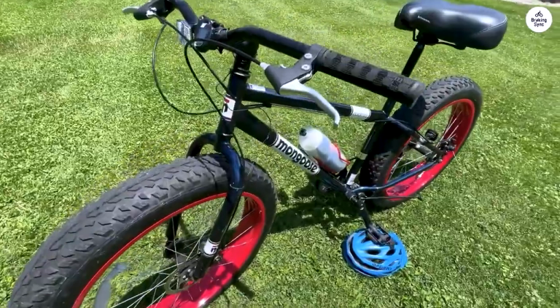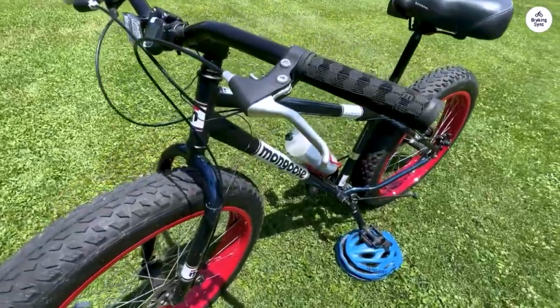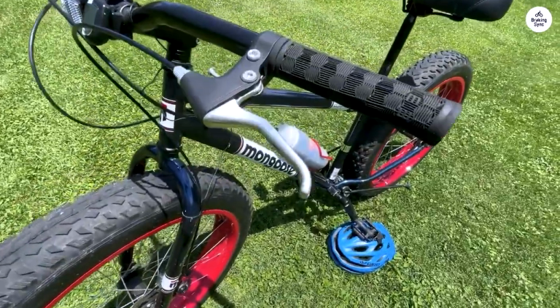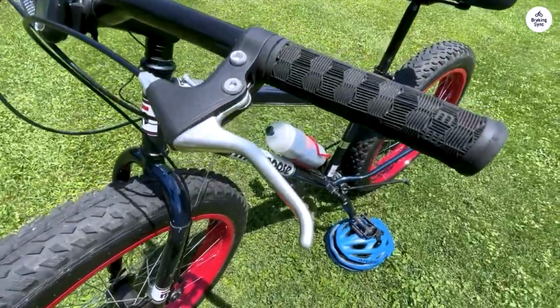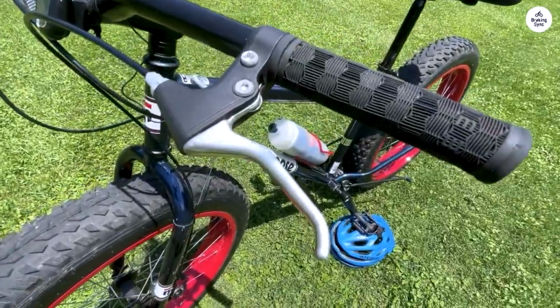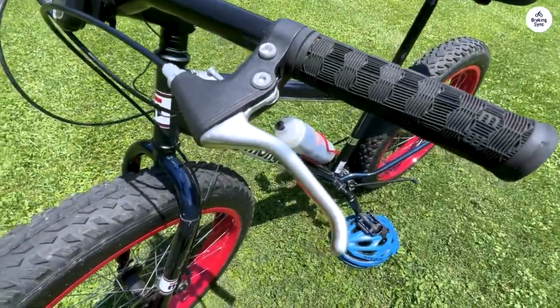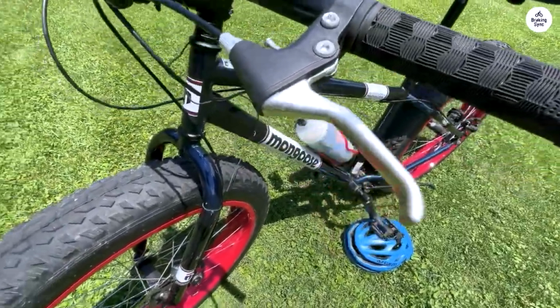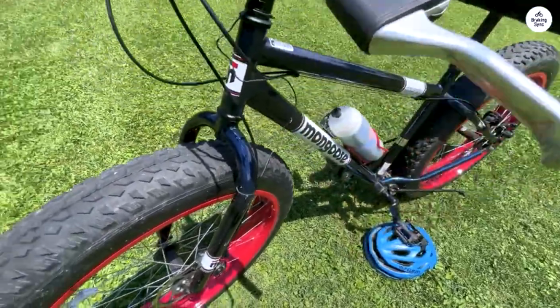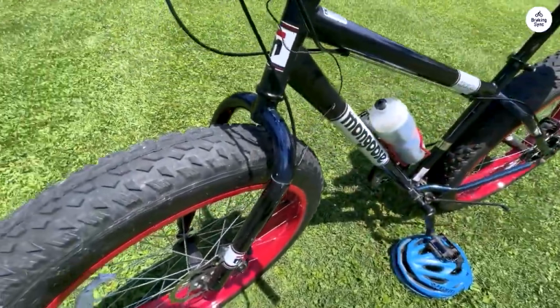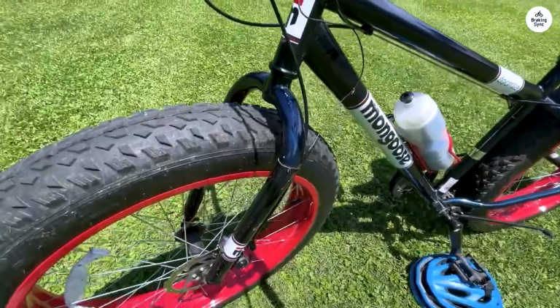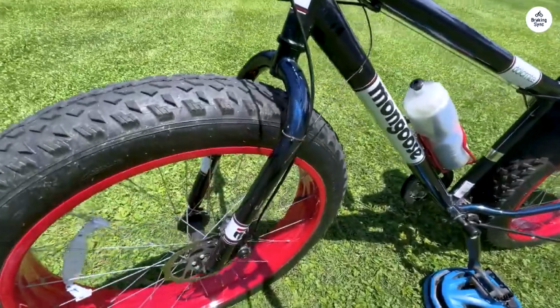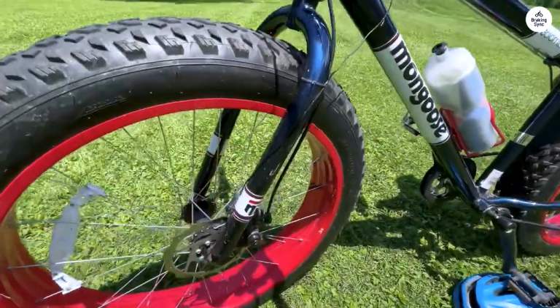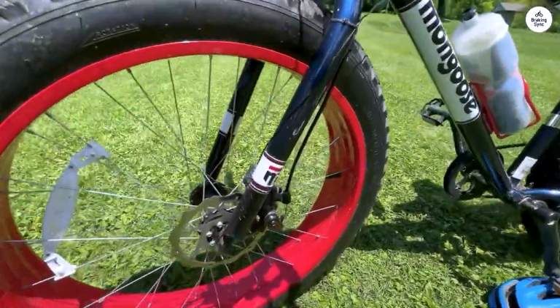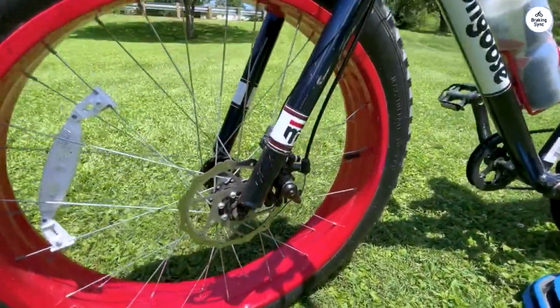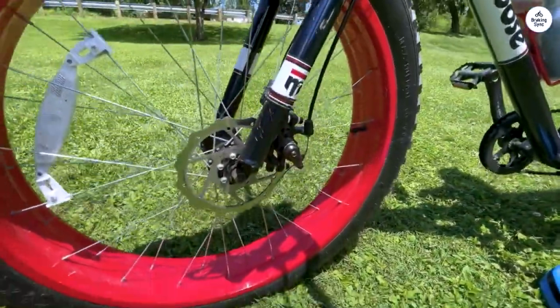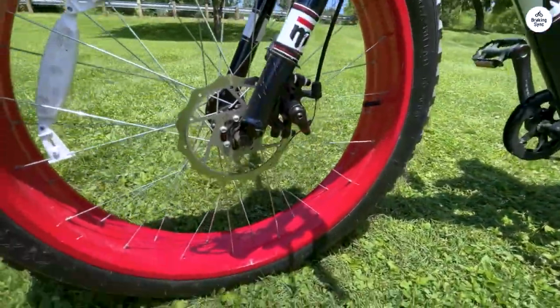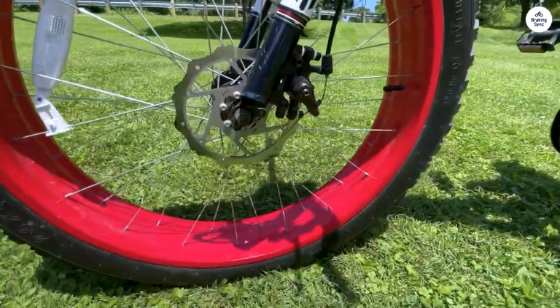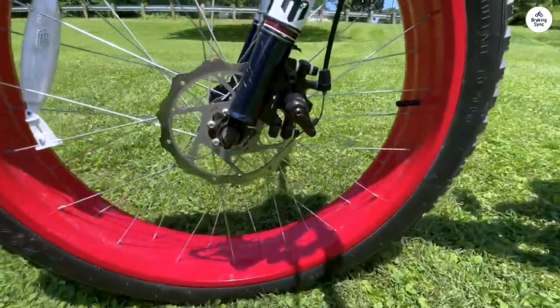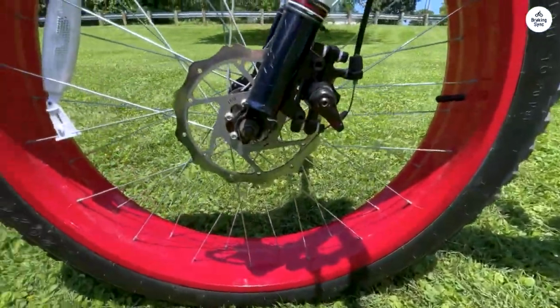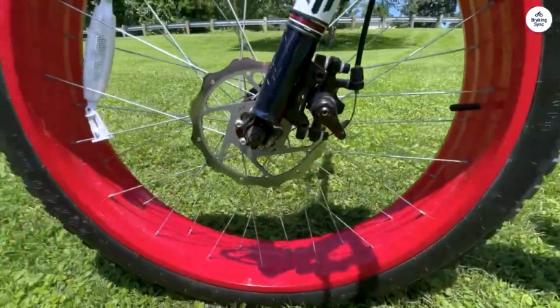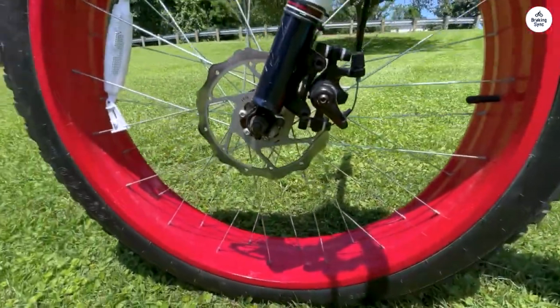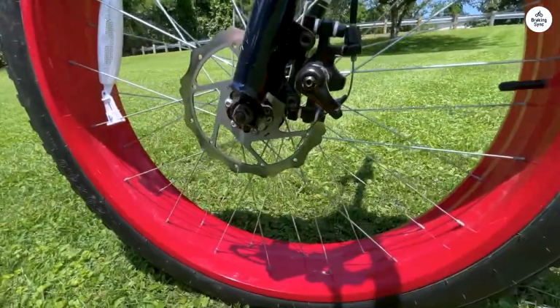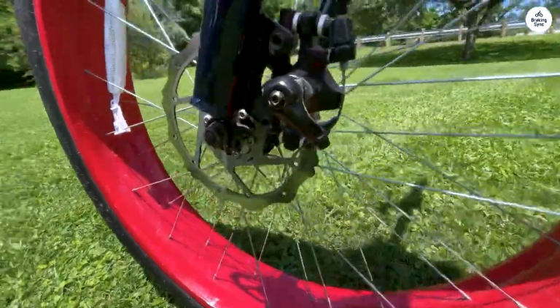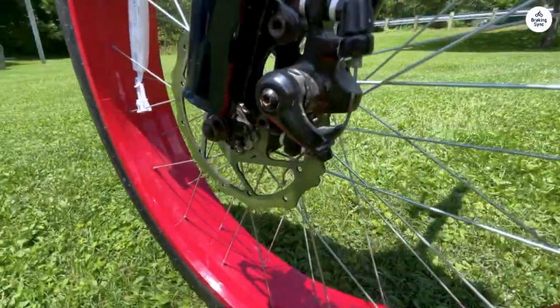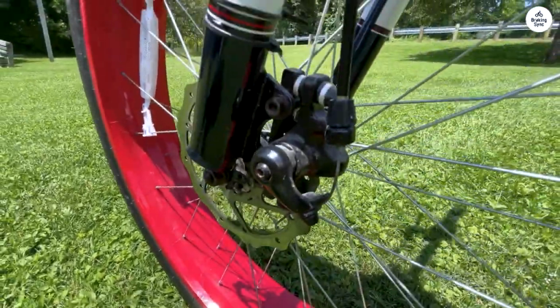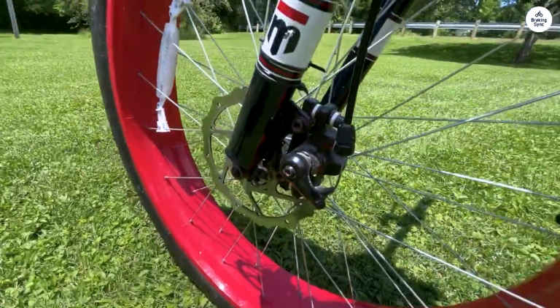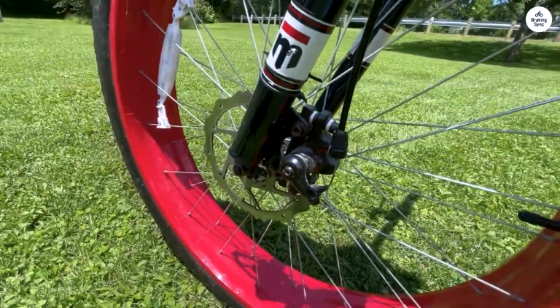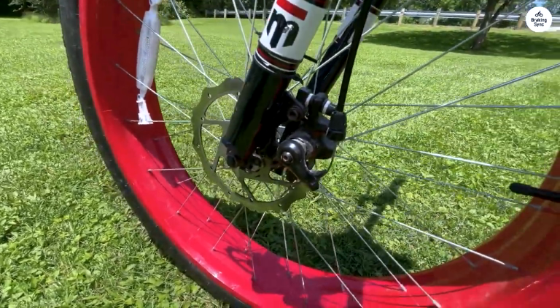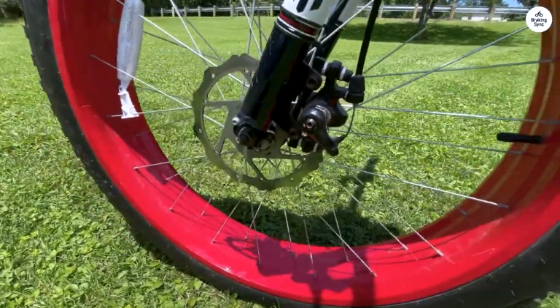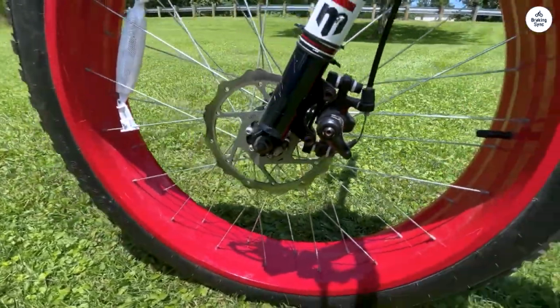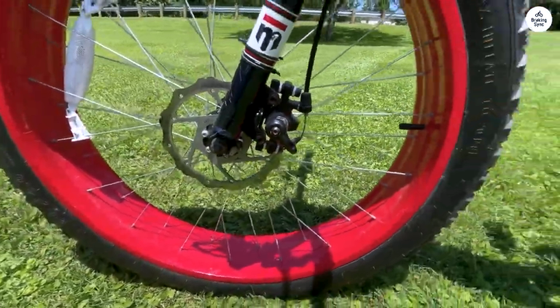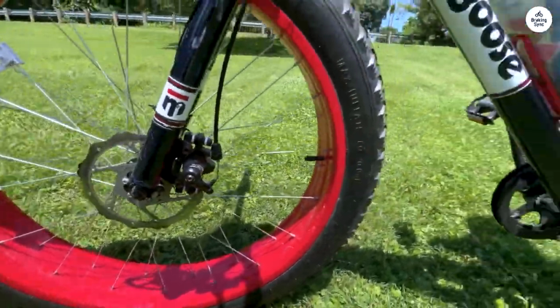Shifting gears with the twist mechanism was smooth, making uphill climbs a breeze. As a rider standing at 6'4'' and weighing 295 lbs, I surpassed the bike's recommended weight limit, yet it handled the extra load with ease.